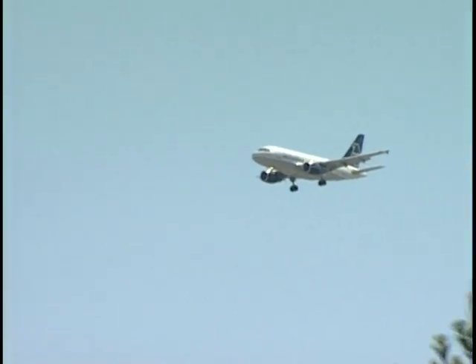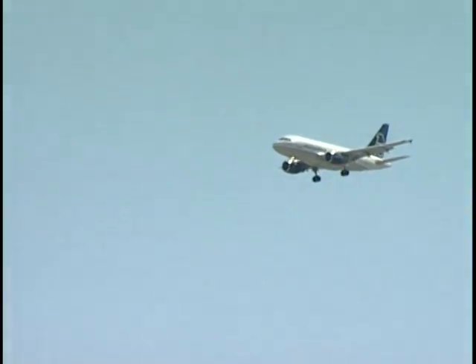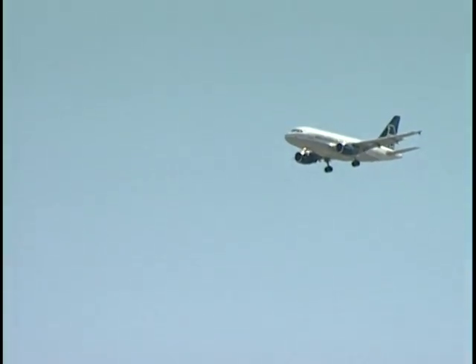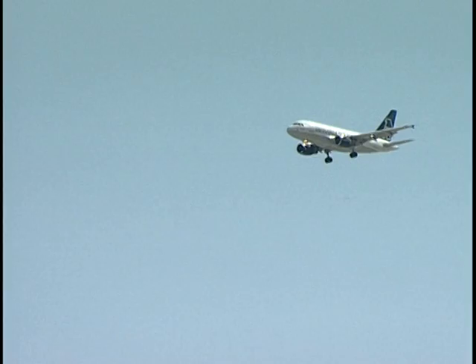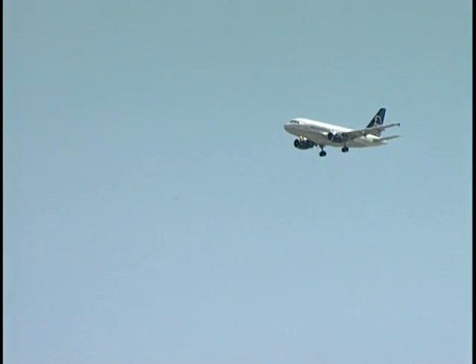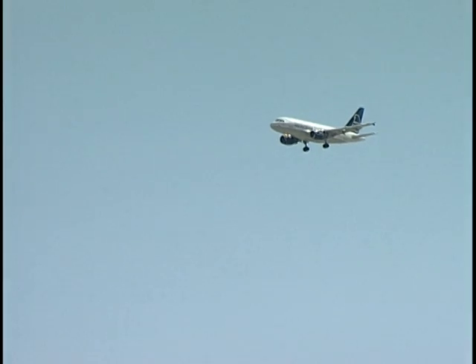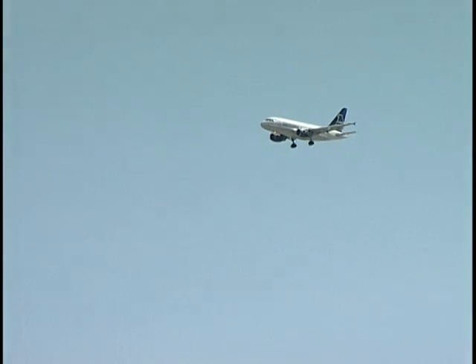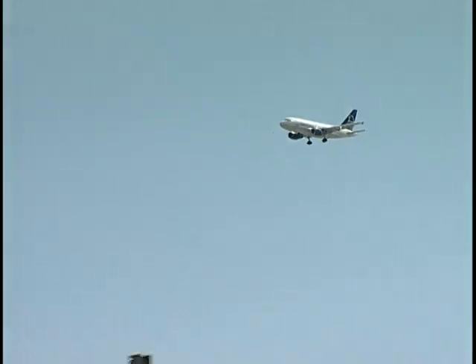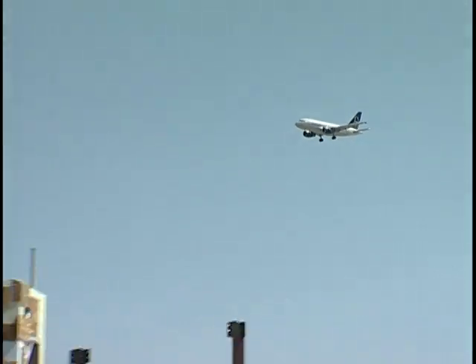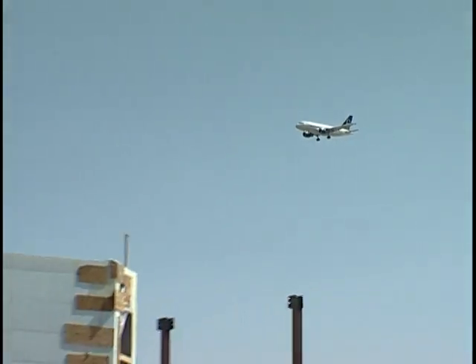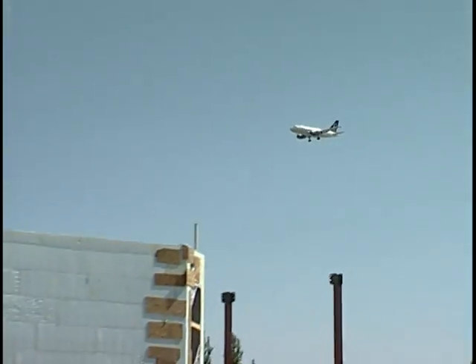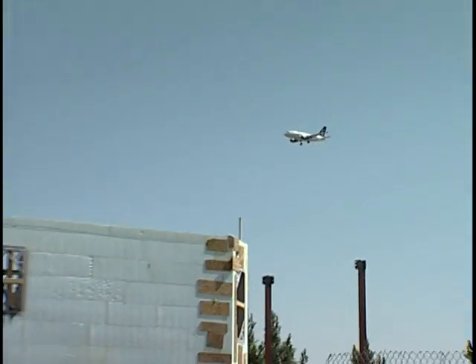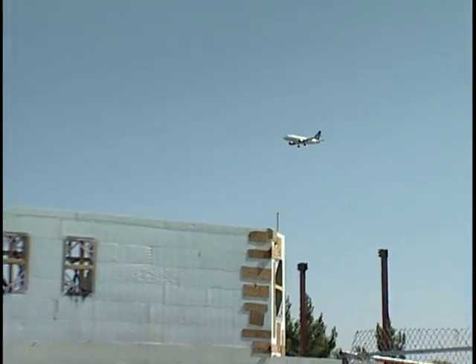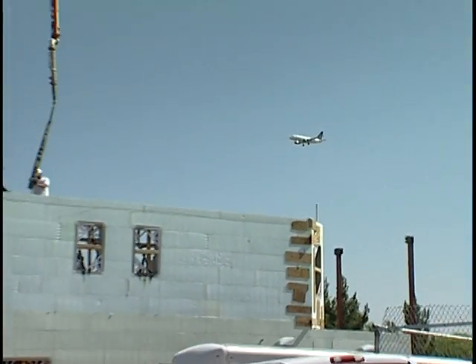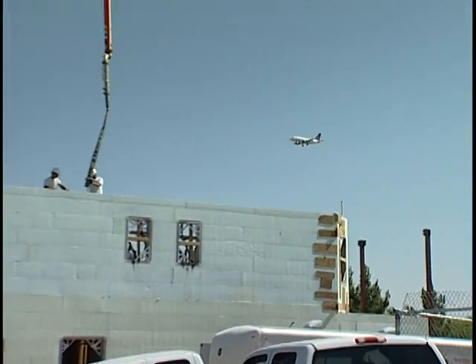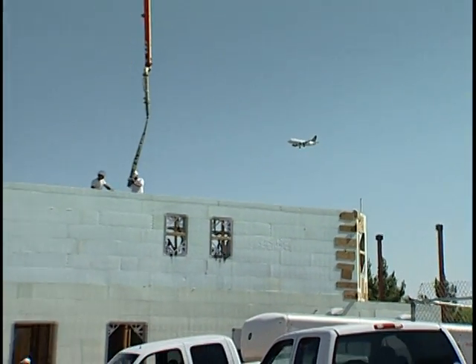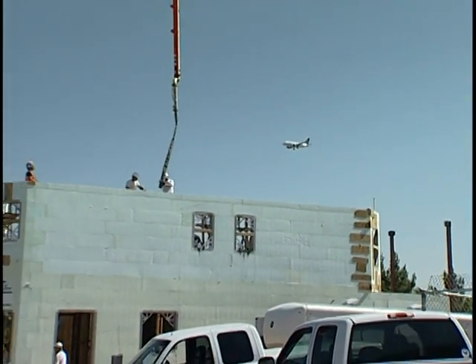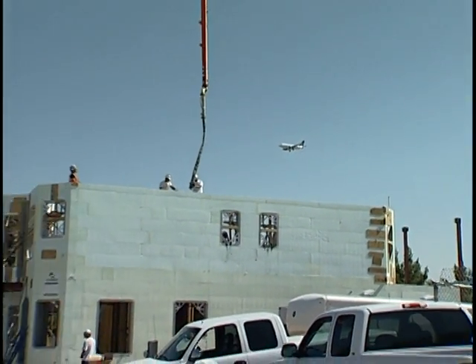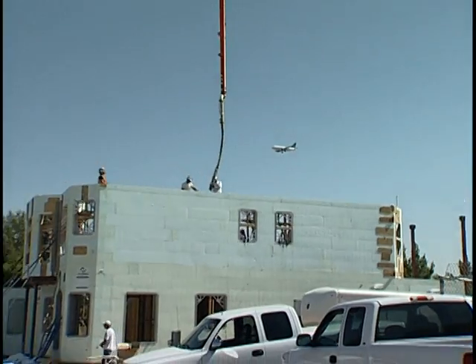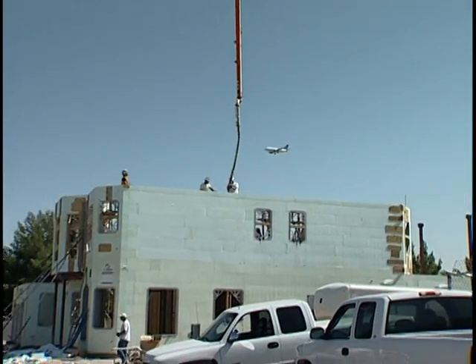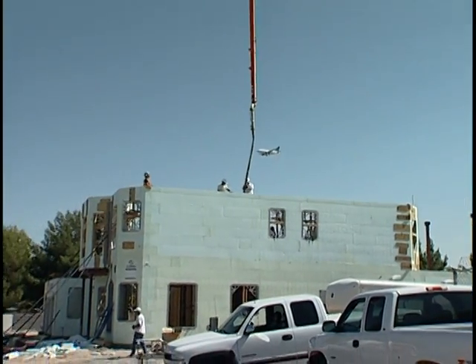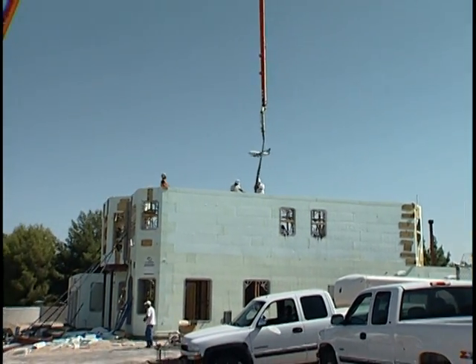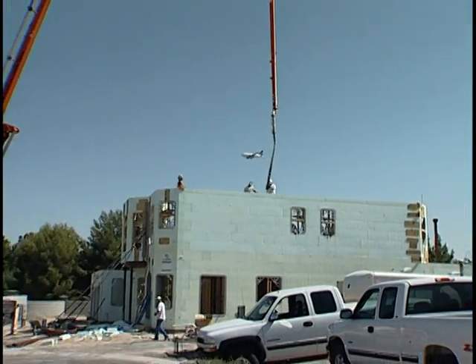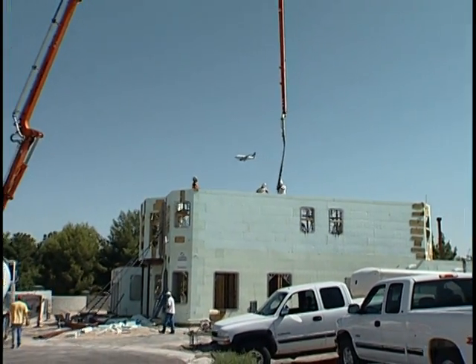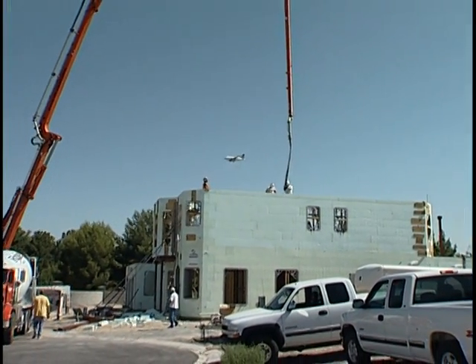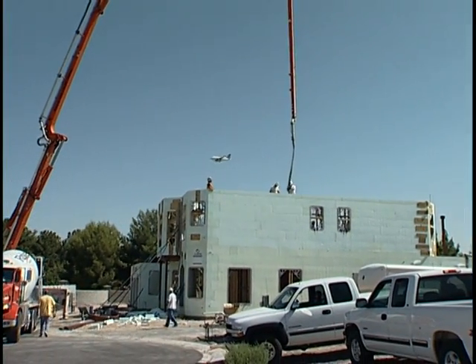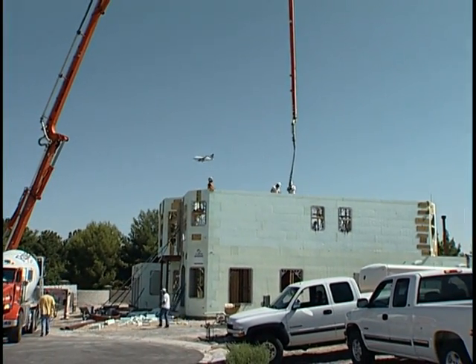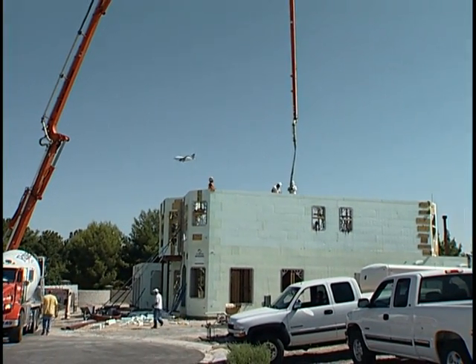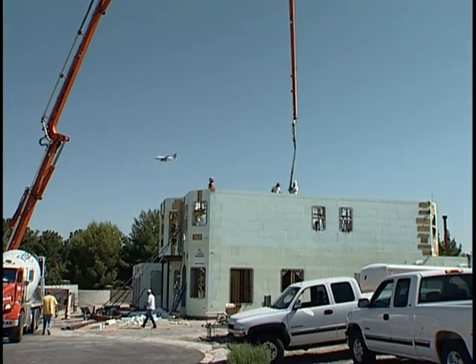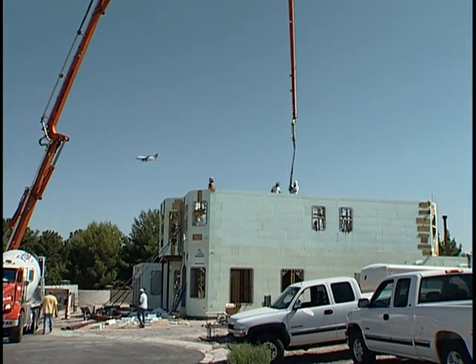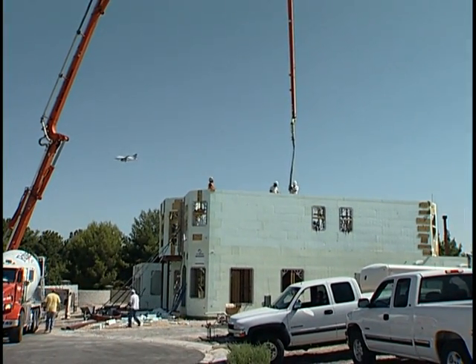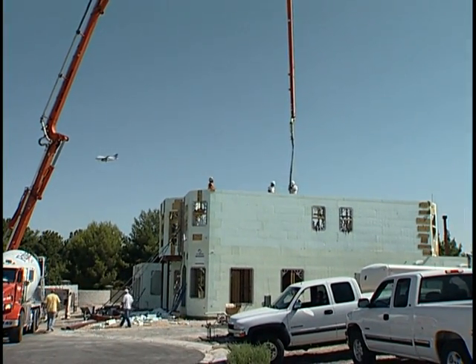The Next-Gen home is built on the flight path to McCarran International Airport in Las Vegas, and the Nudura double foam insulated concrete core acts as an effective sound barrier, dampening sound vibrations.